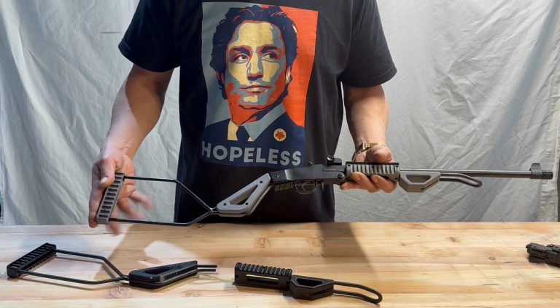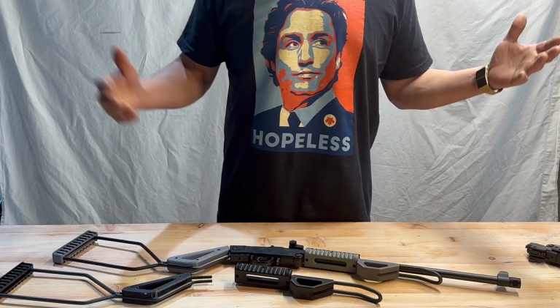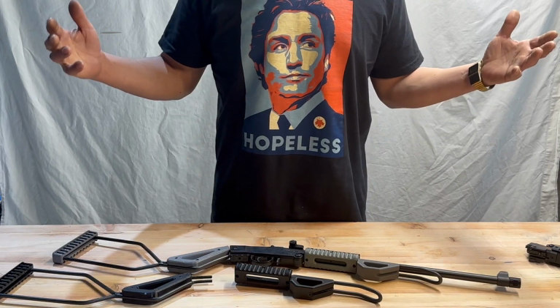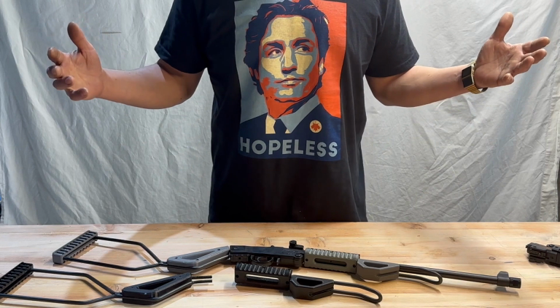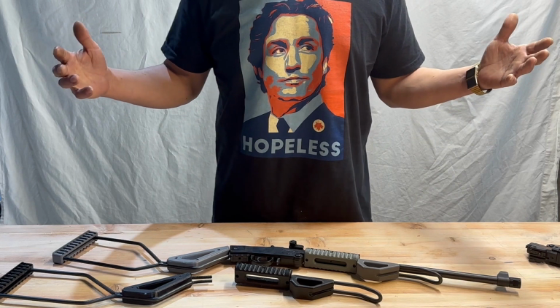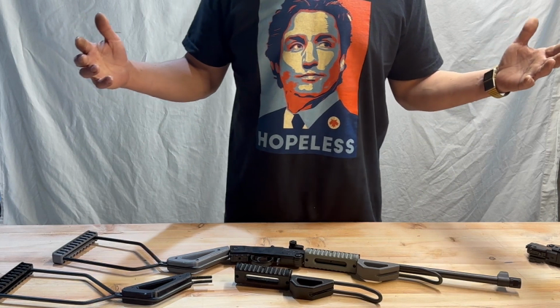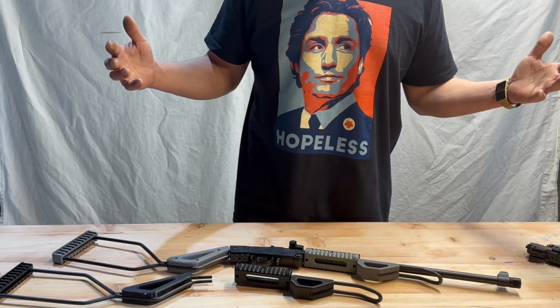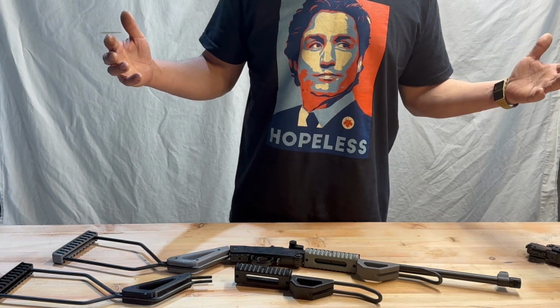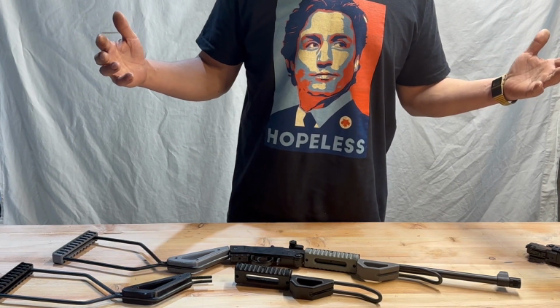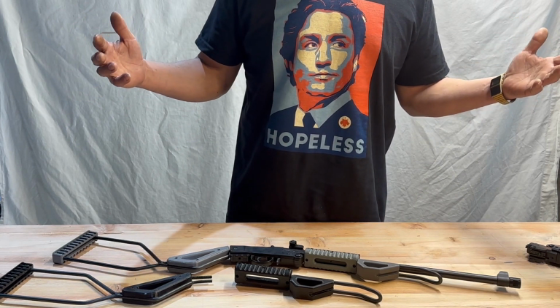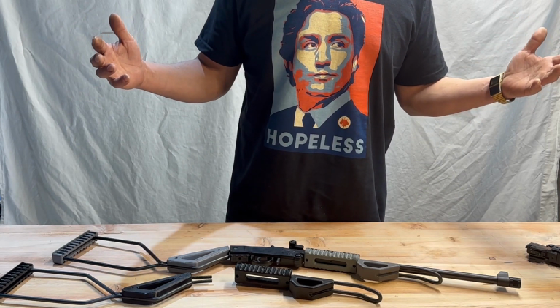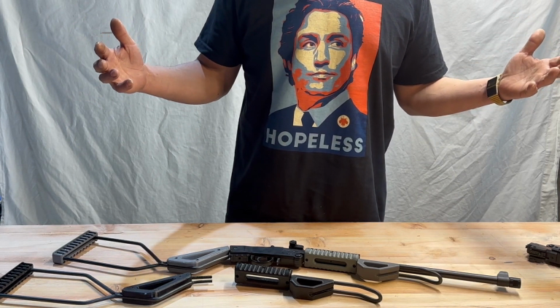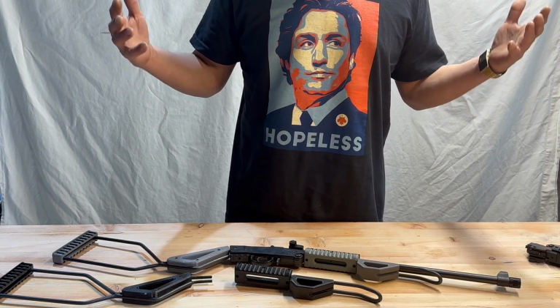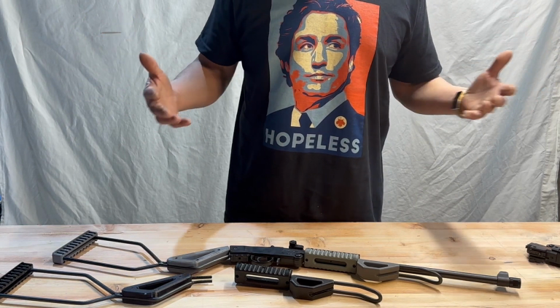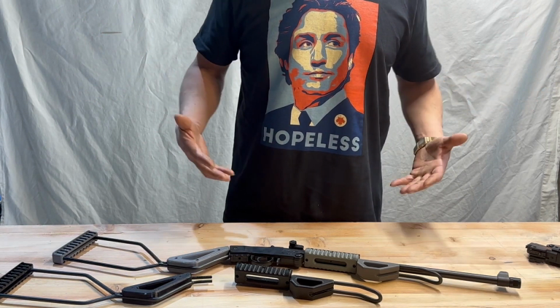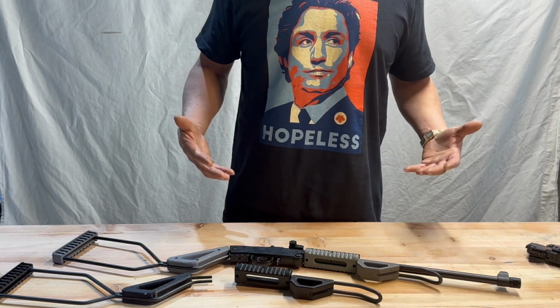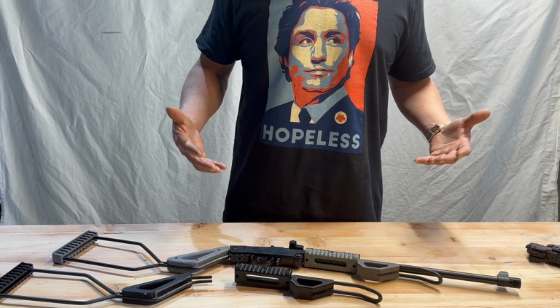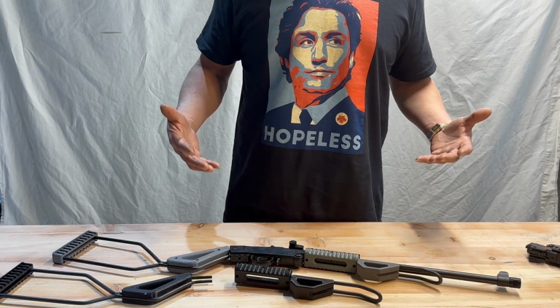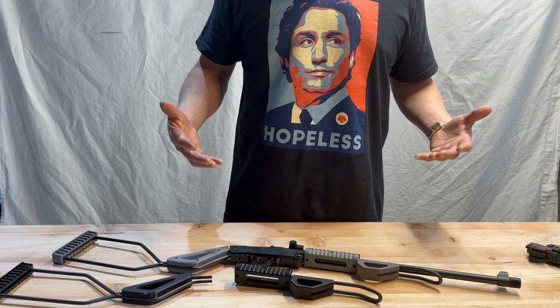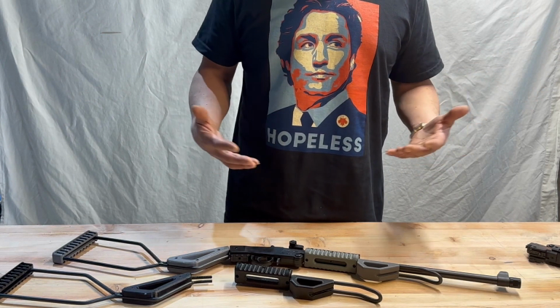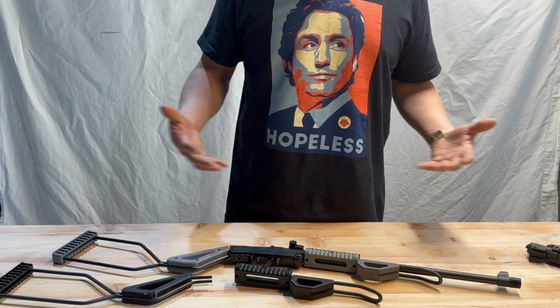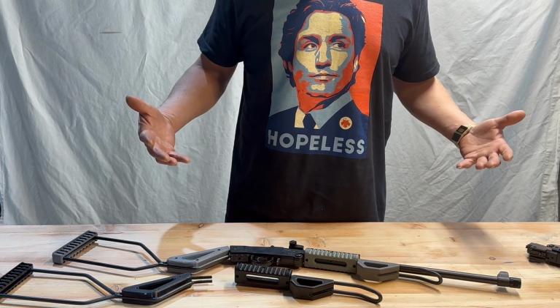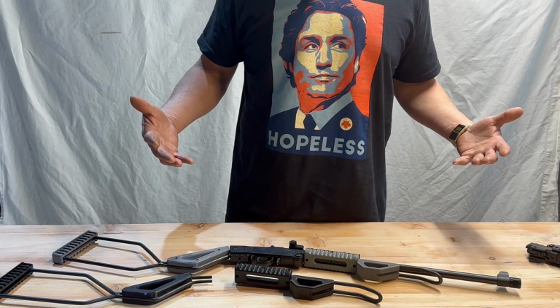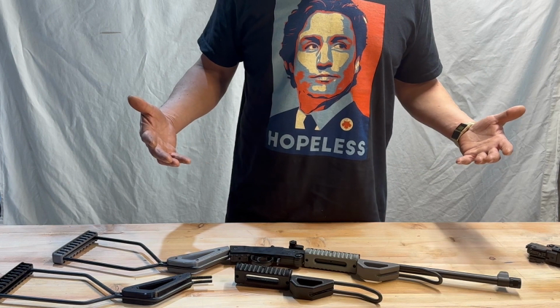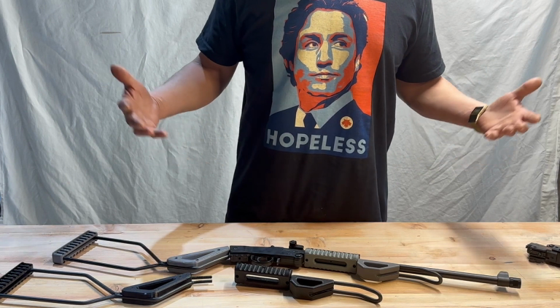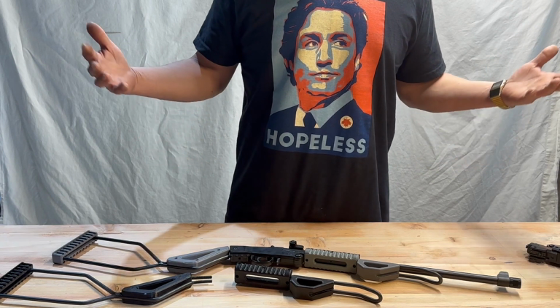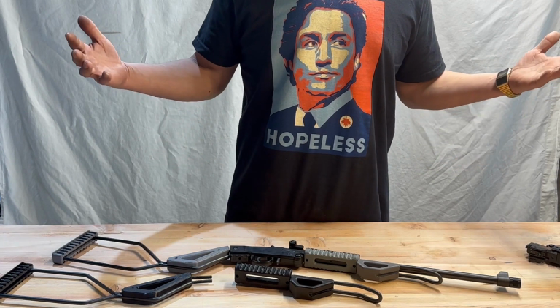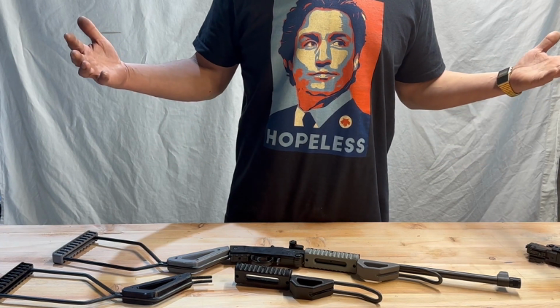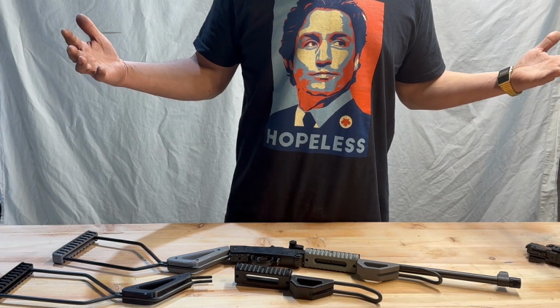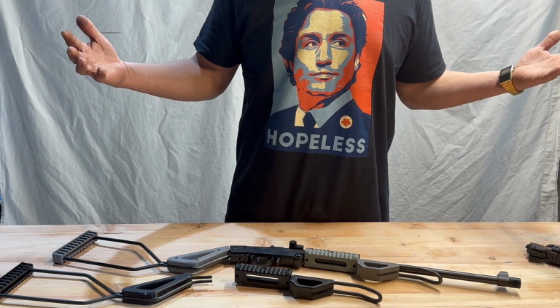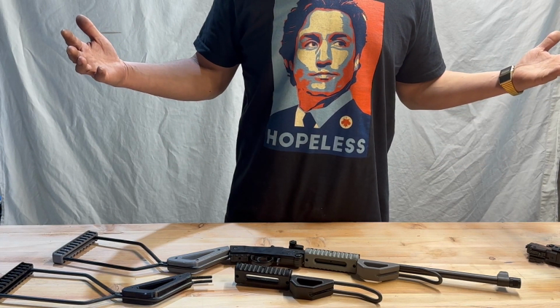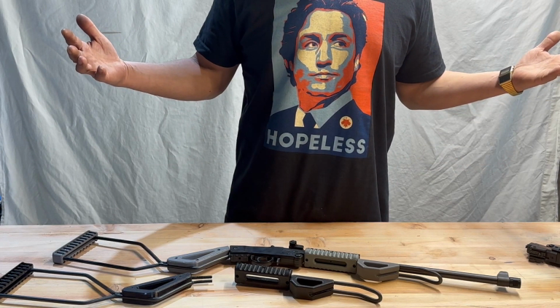To anybody out there watching that might be needing a new t-shirt, if you like the one I've got on, it's 'My Hopeless Leader' and it's available at killbillies.ca.